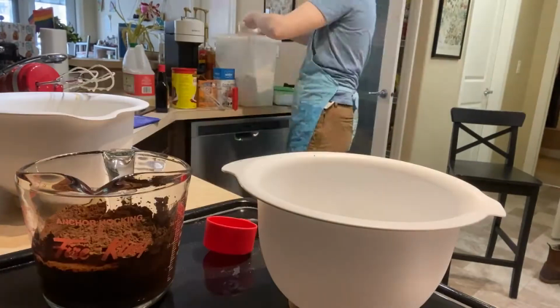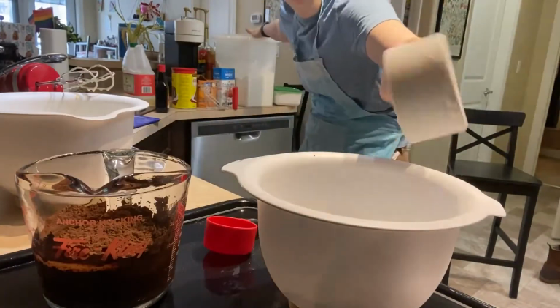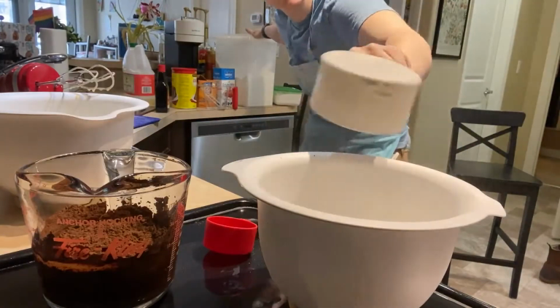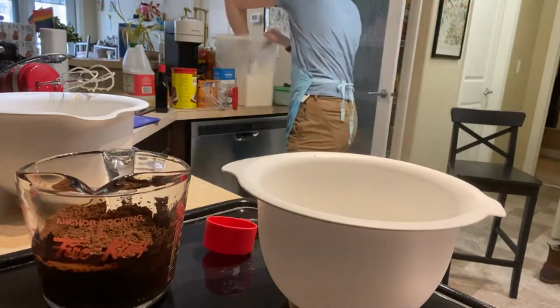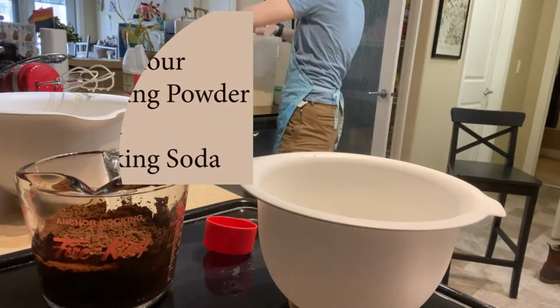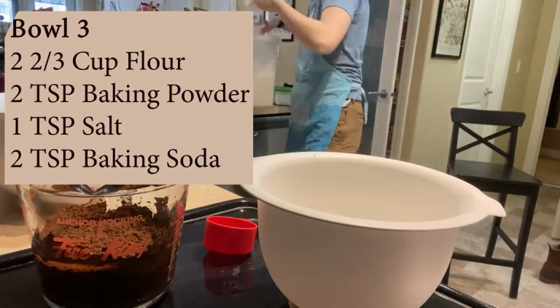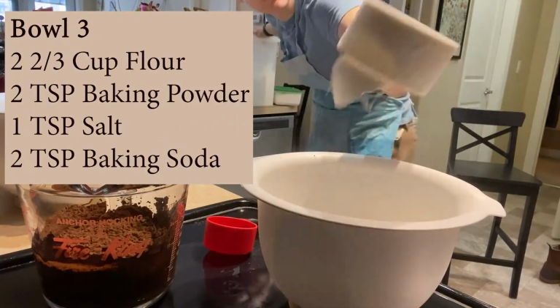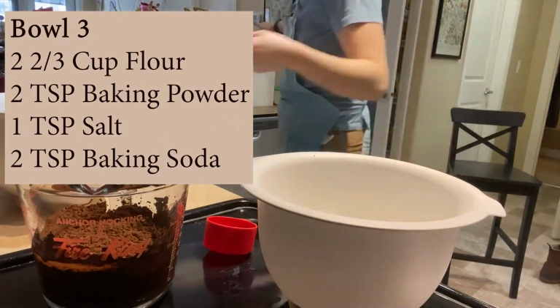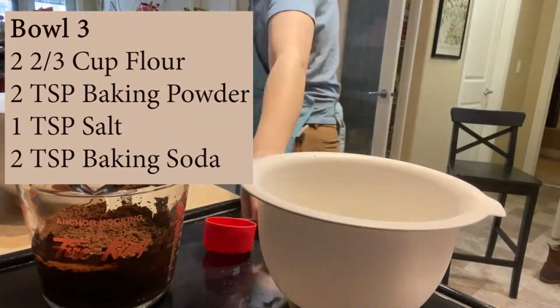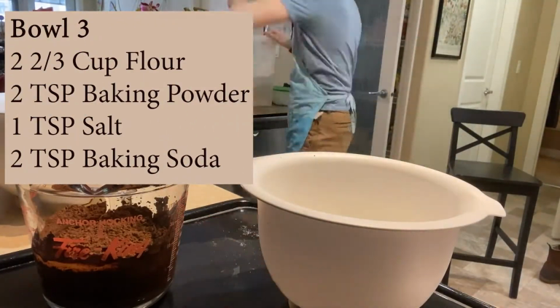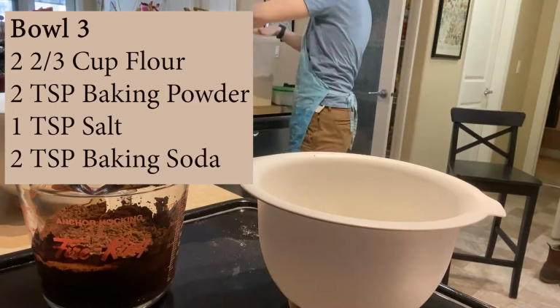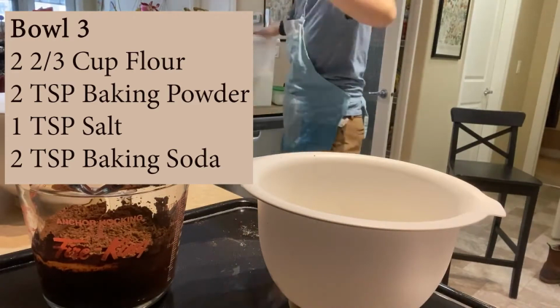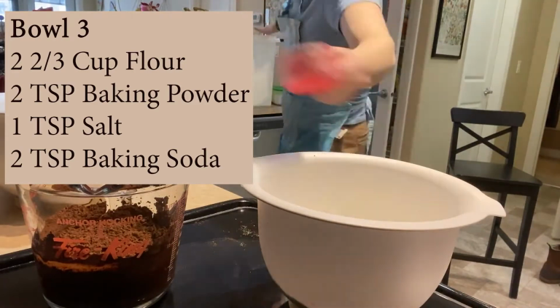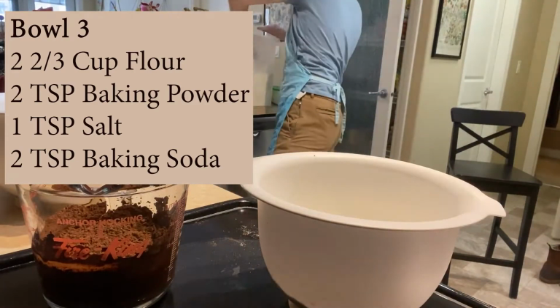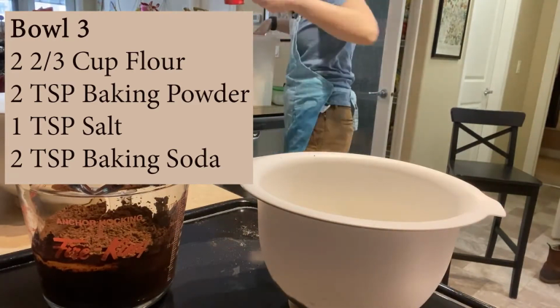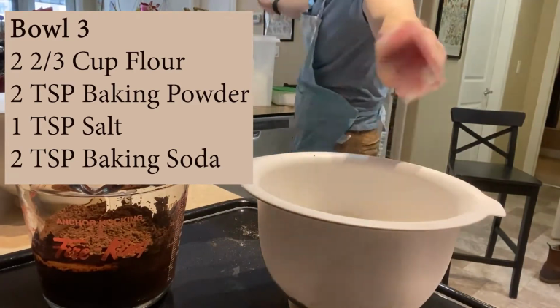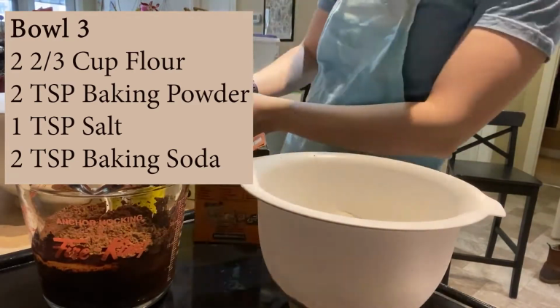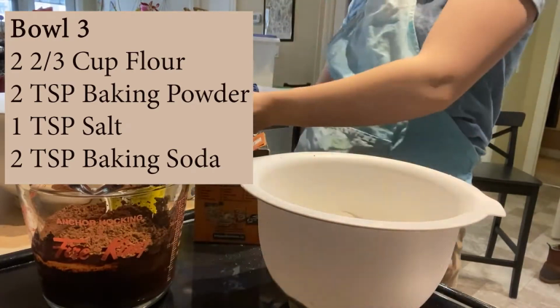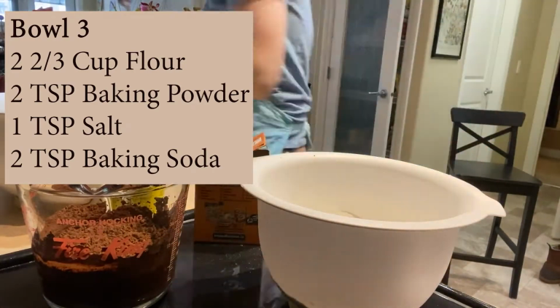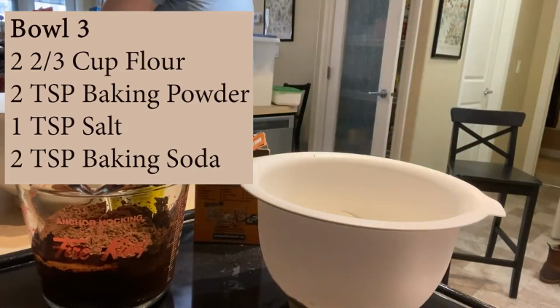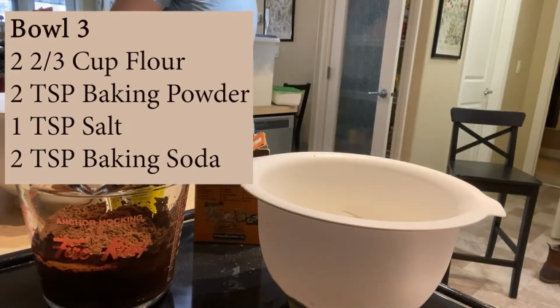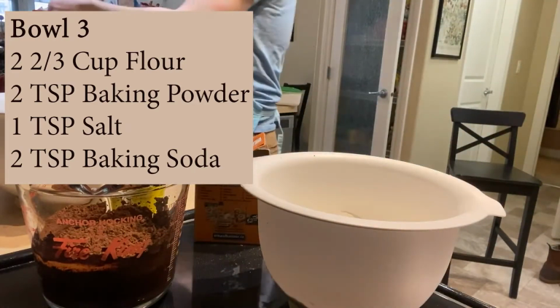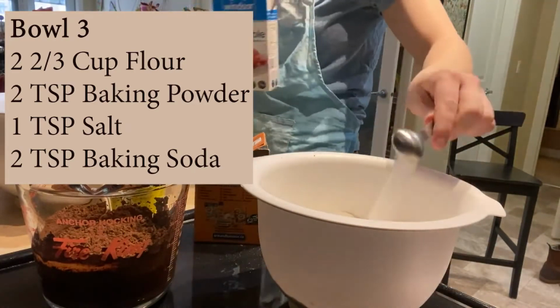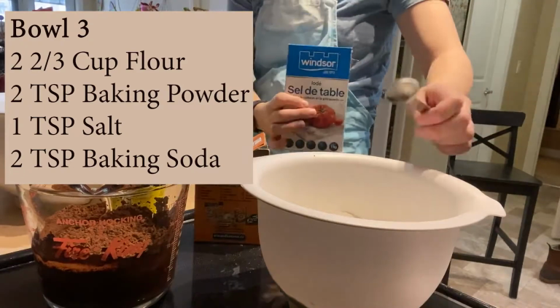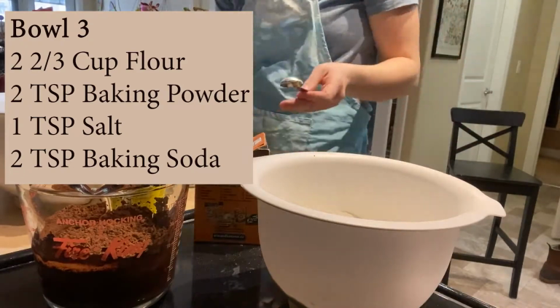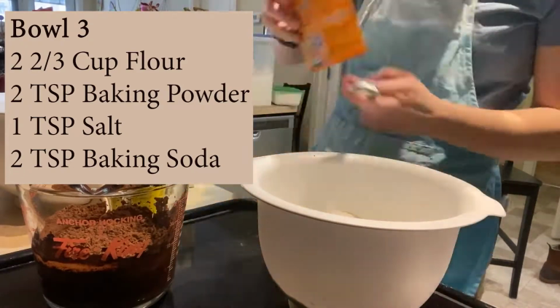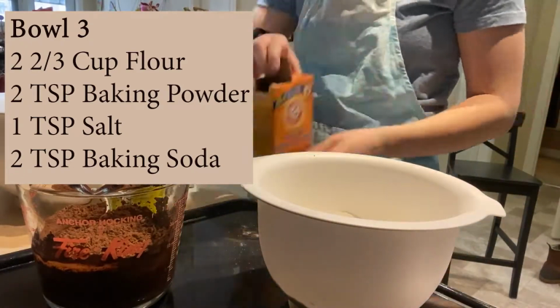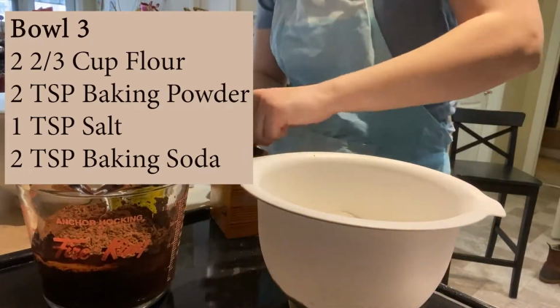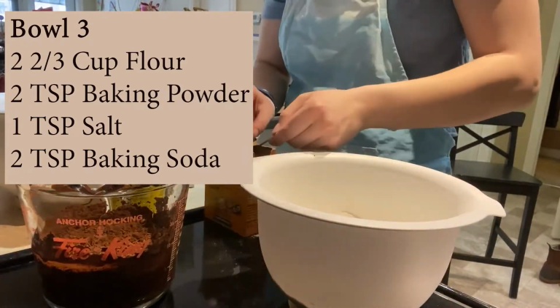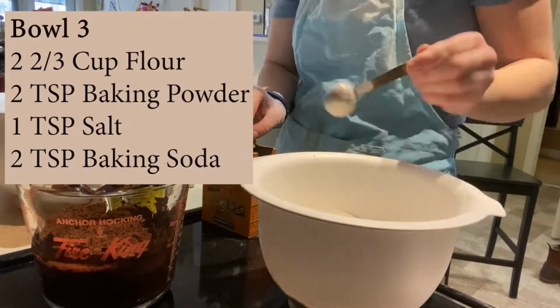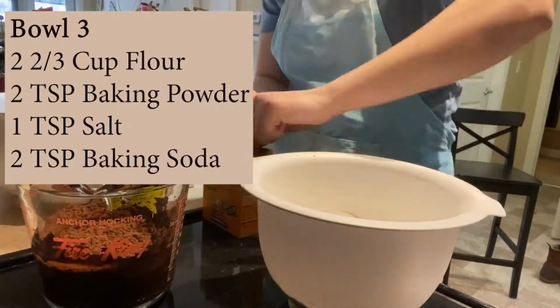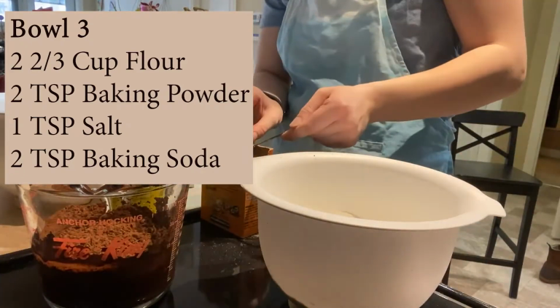In your third and final bowl, you're going to mix together the rest of your dry ingredients: two and two thirds of a cup of flour, two teaspoons of baking powder, one teaspoon of salt, and two teaspoons of baking soda.